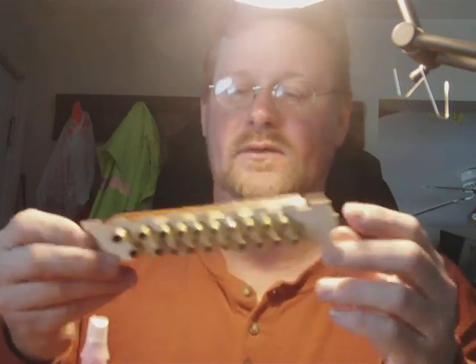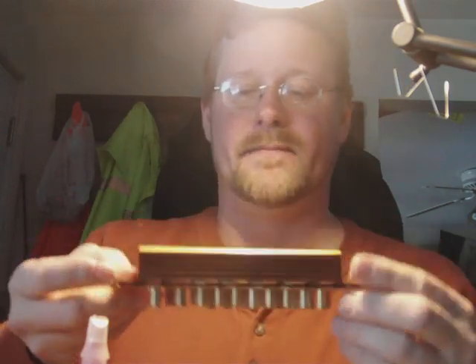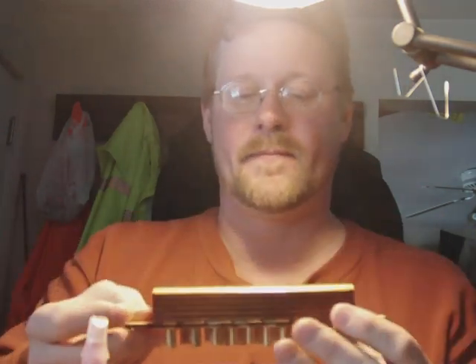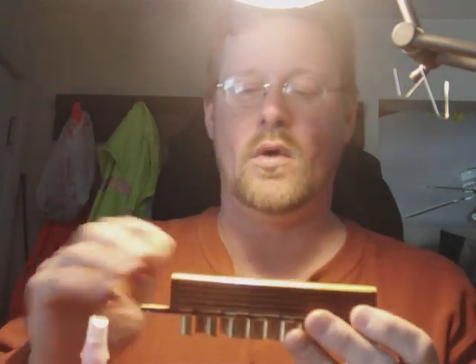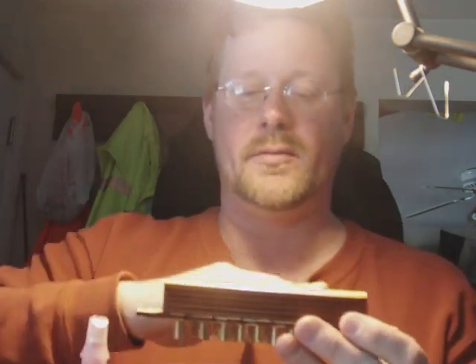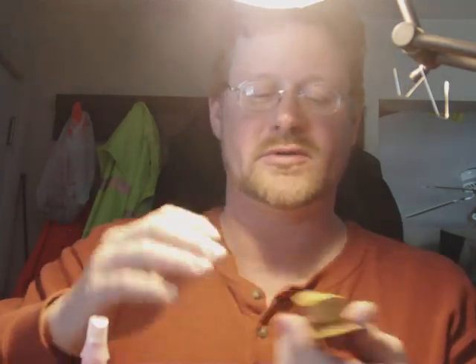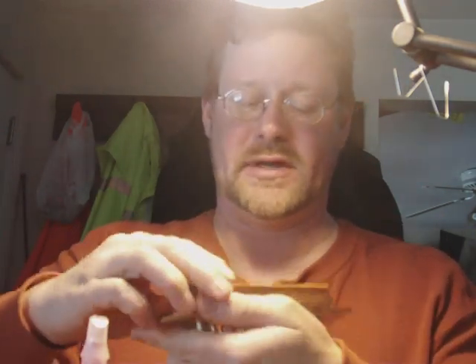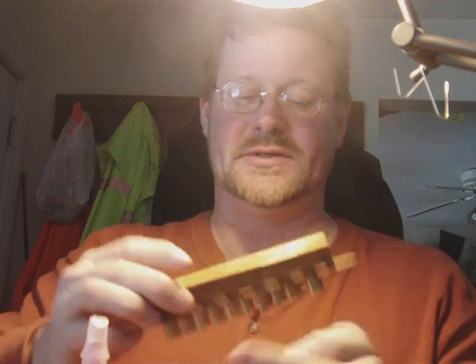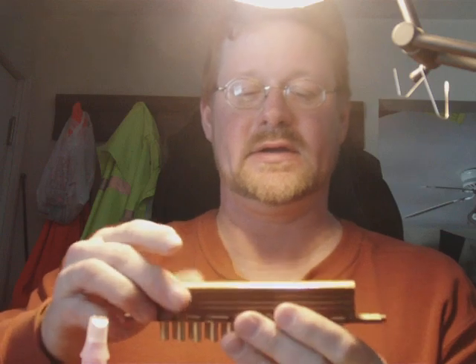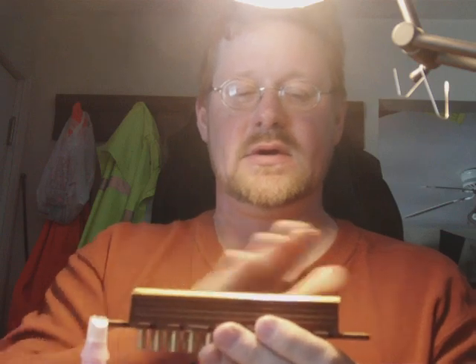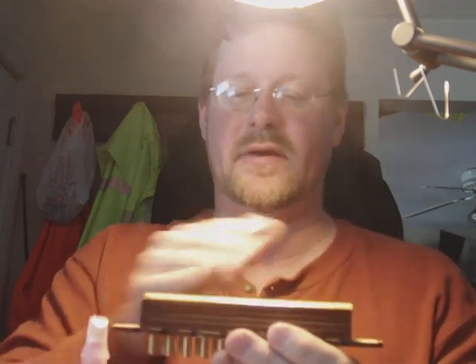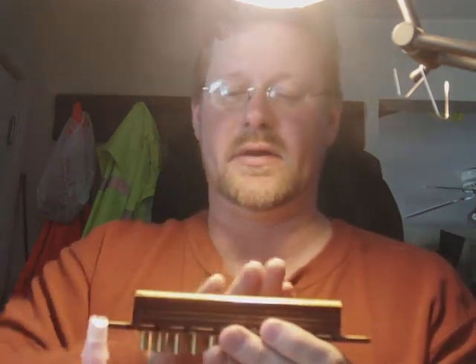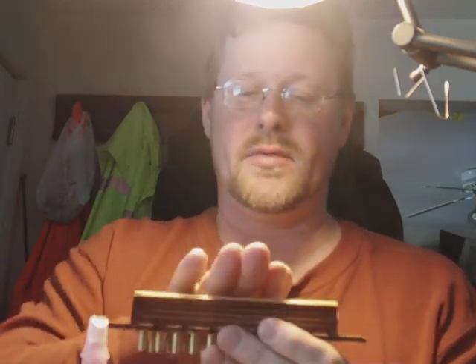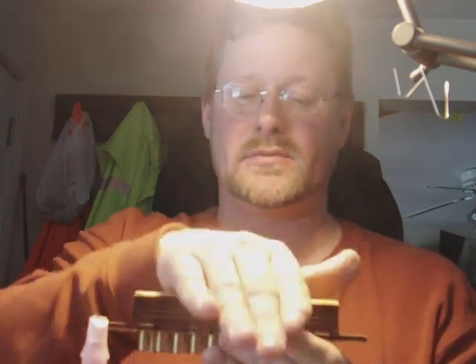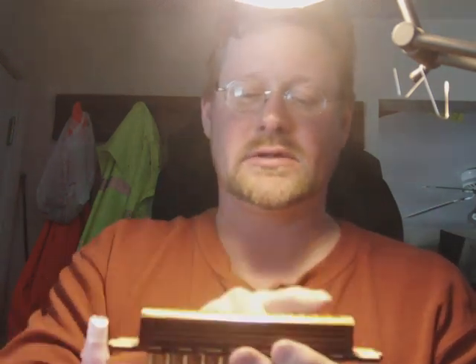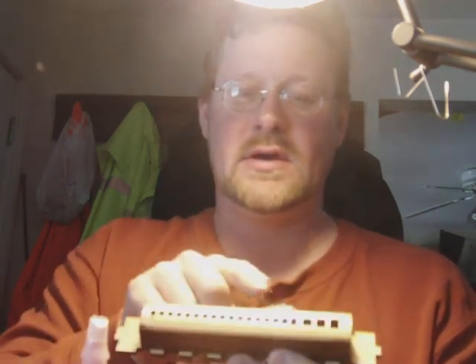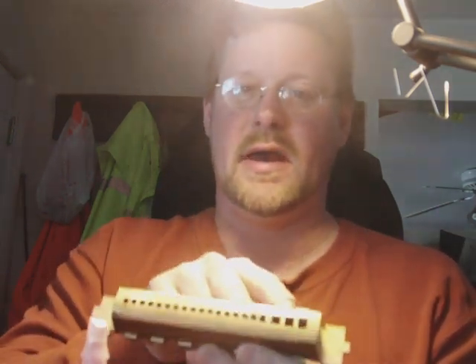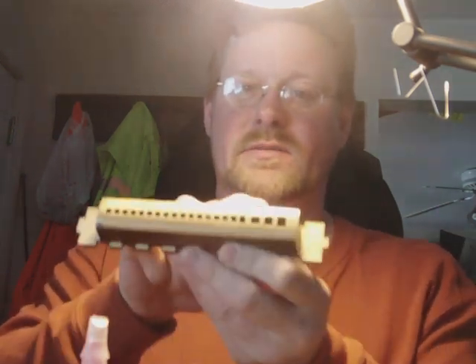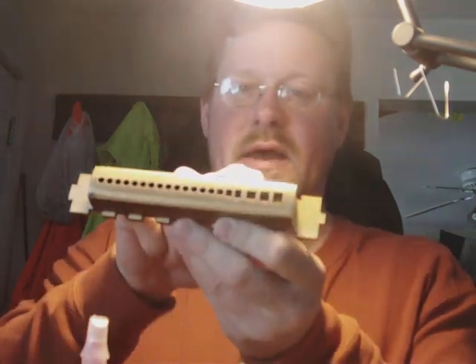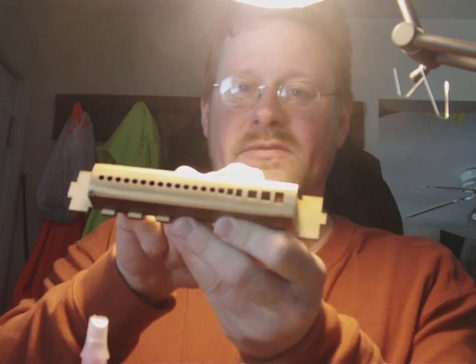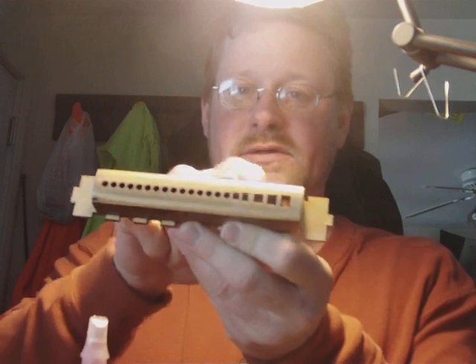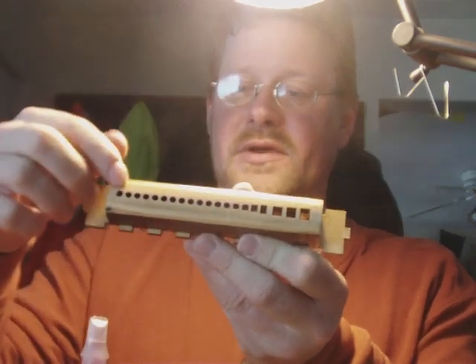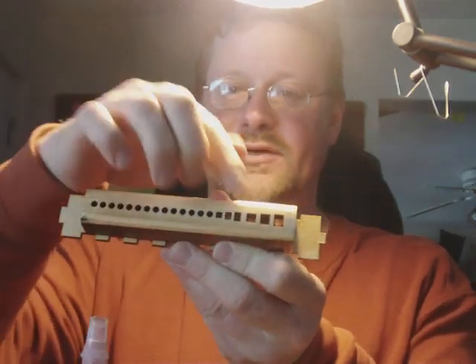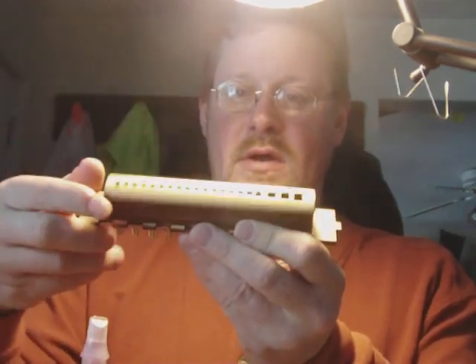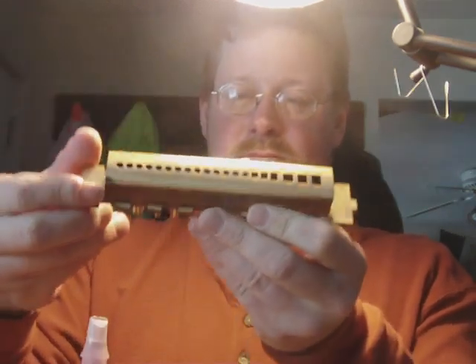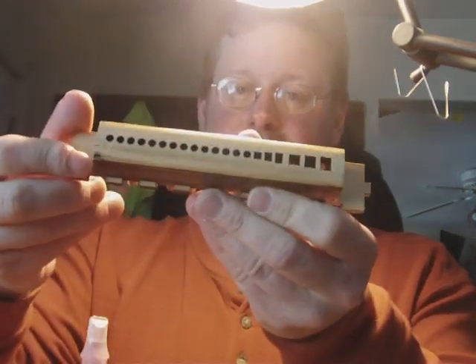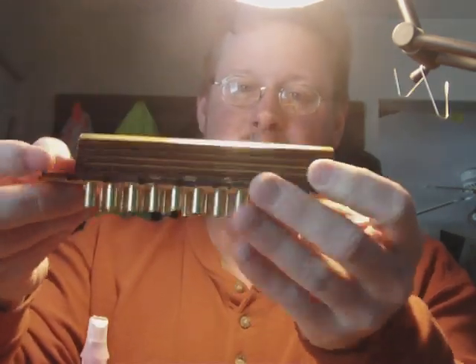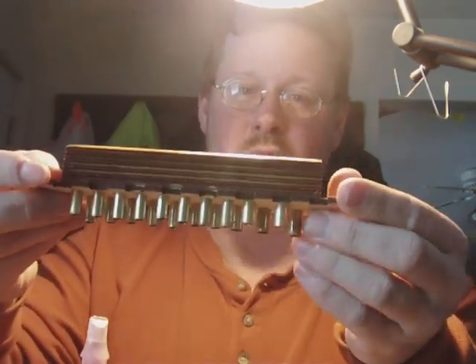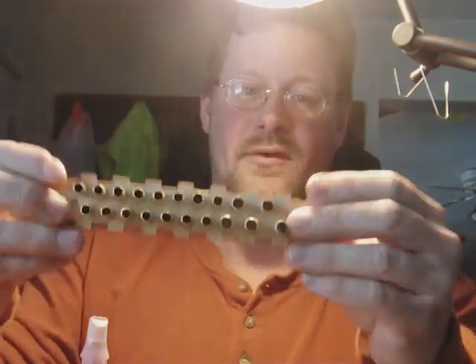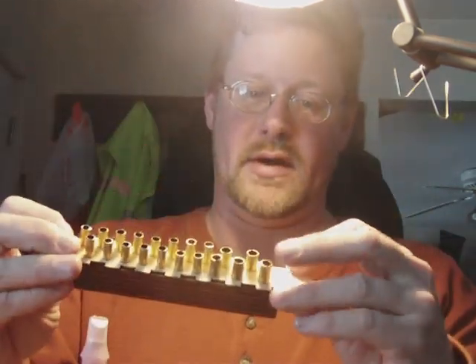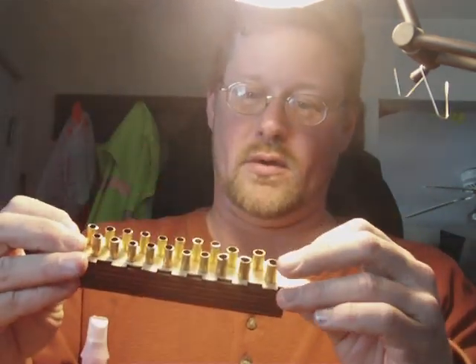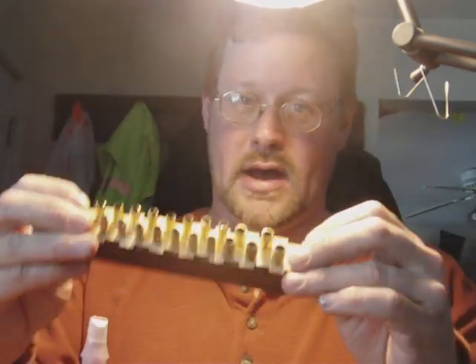So the rolled paper comes across, just like this — left to right. And as it comes across, the openings match. The air goes down through there and out the holes in the bottom.